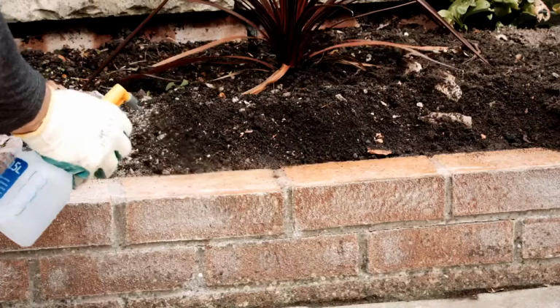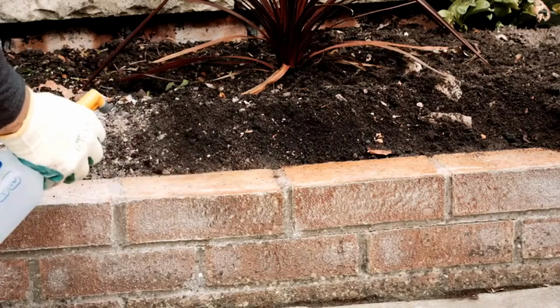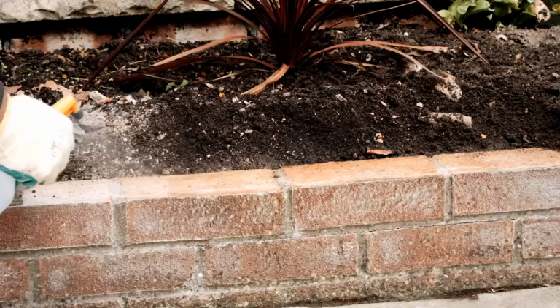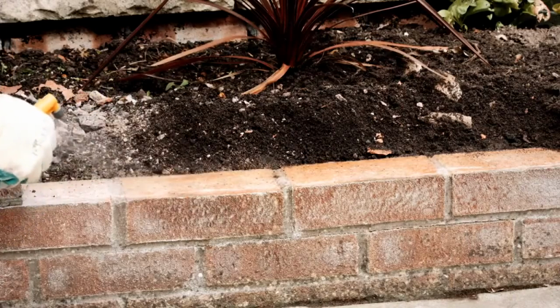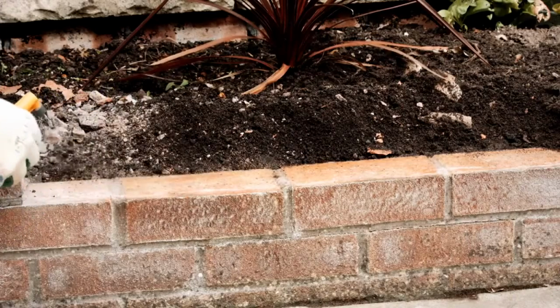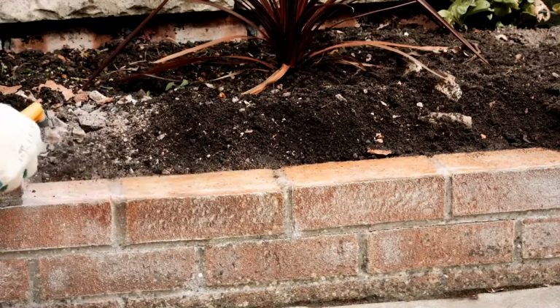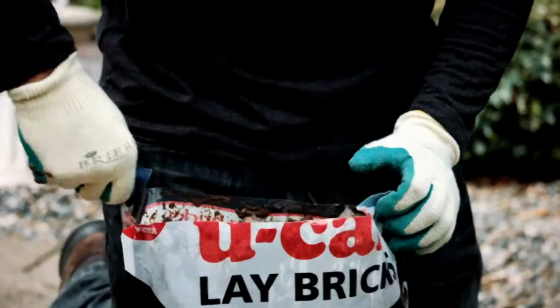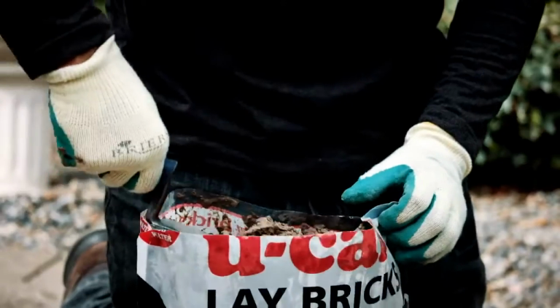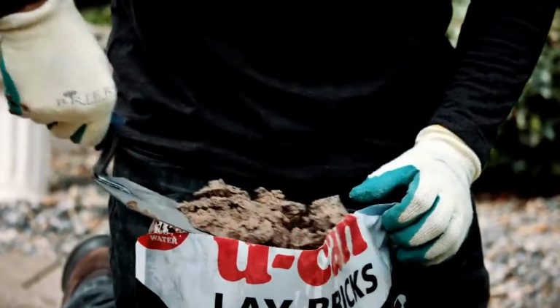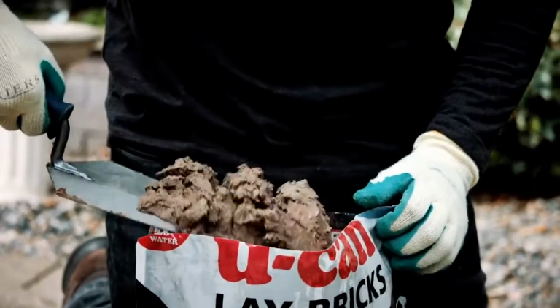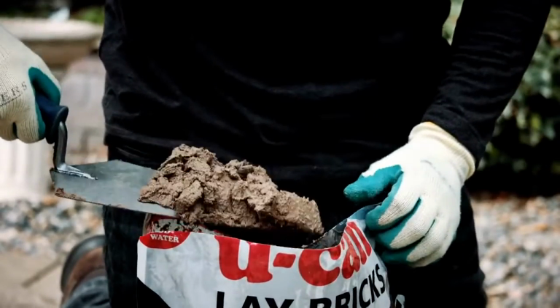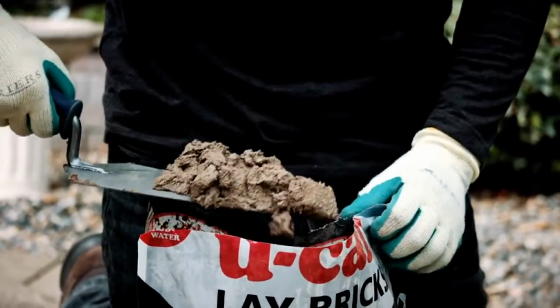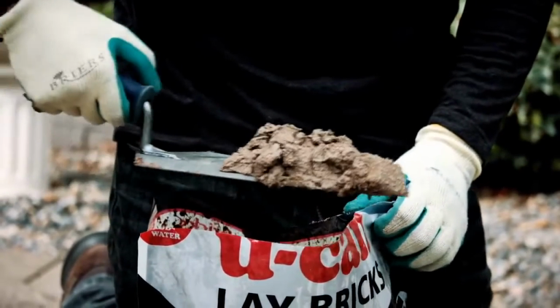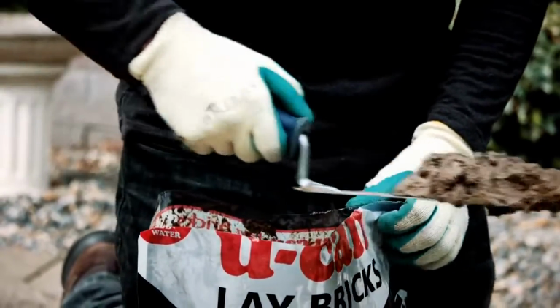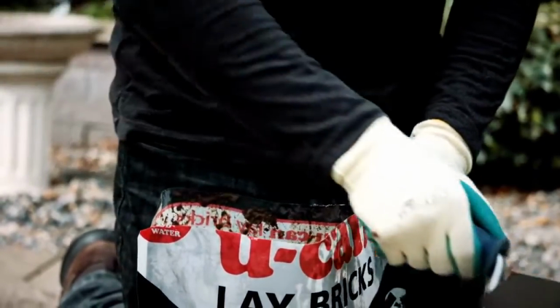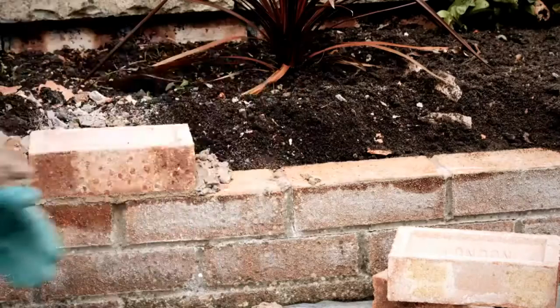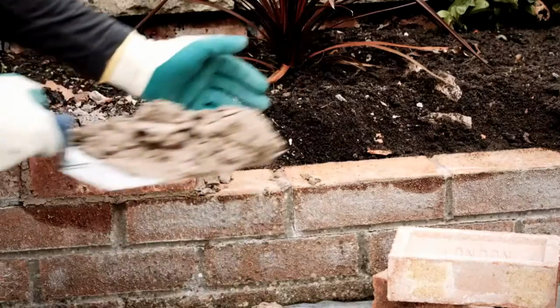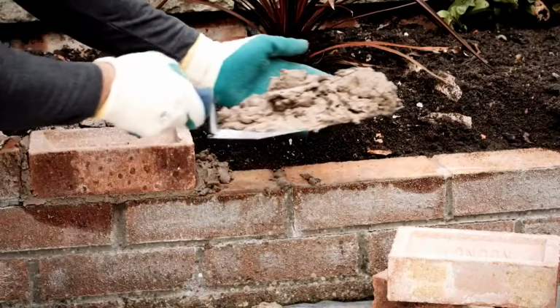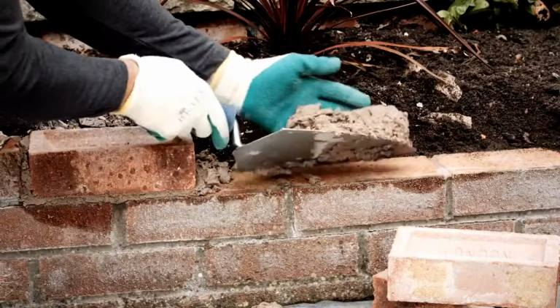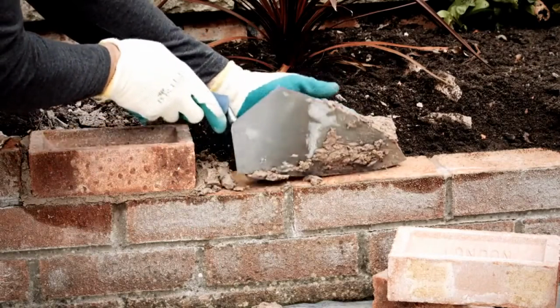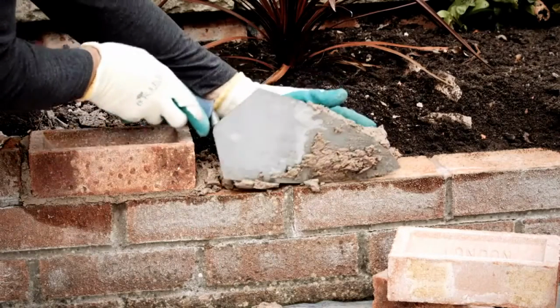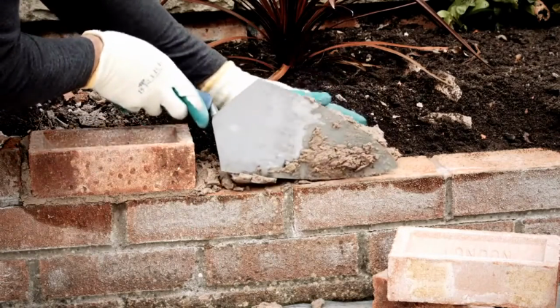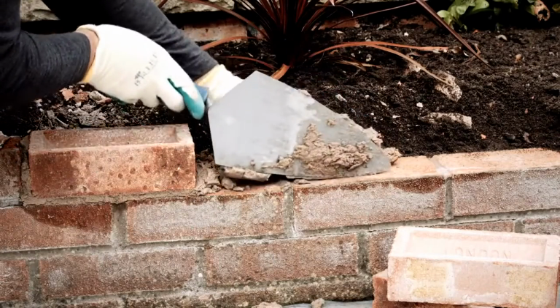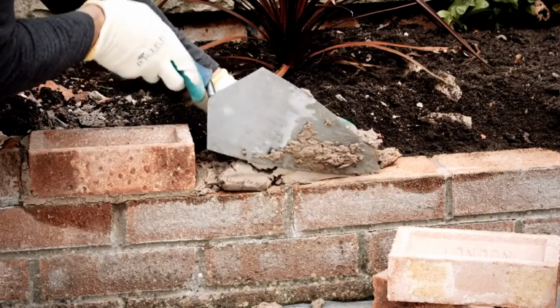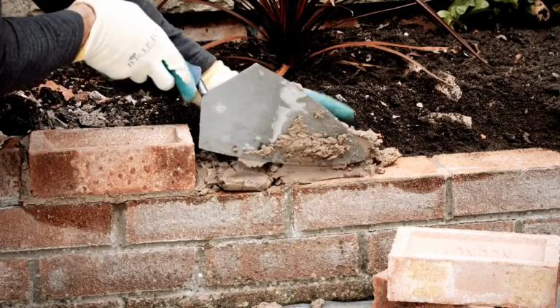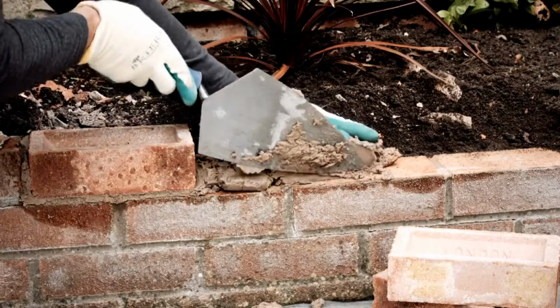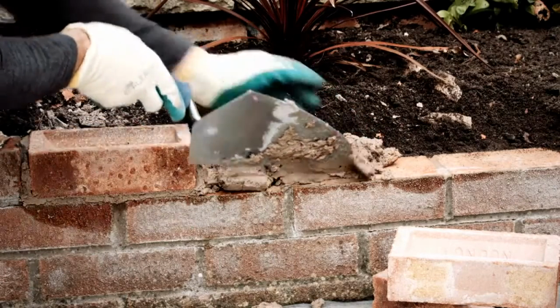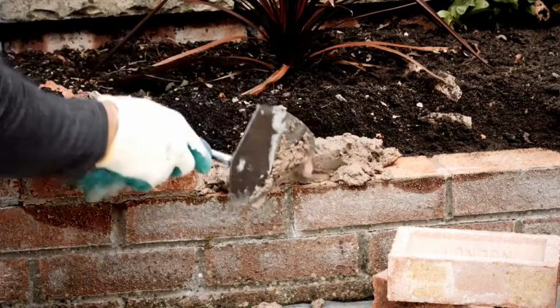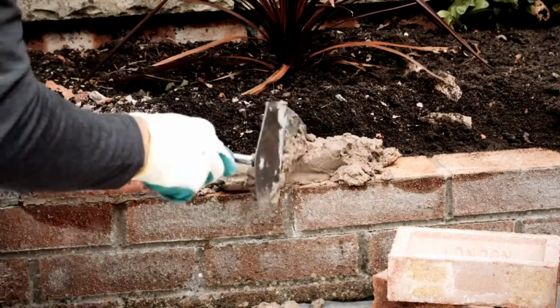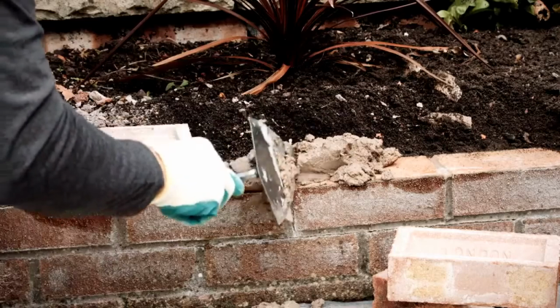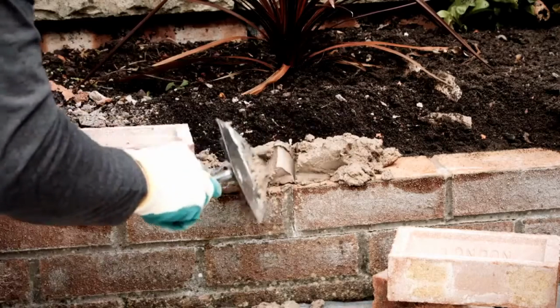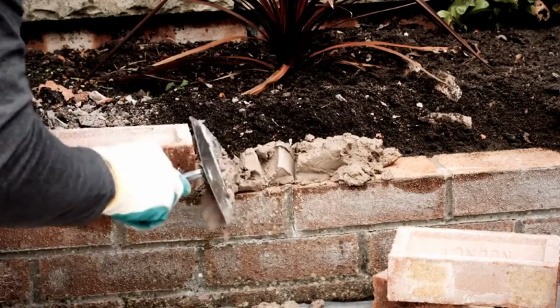Wet the surface with clean water. Pick up half a trowel of mortar and spread it across the existing brickwork. The mortar should be at least 20mm thick and fall slightly shorter than the width of the brick.